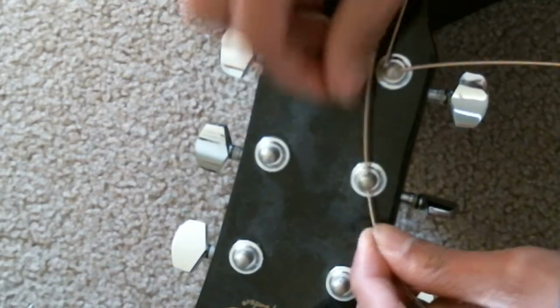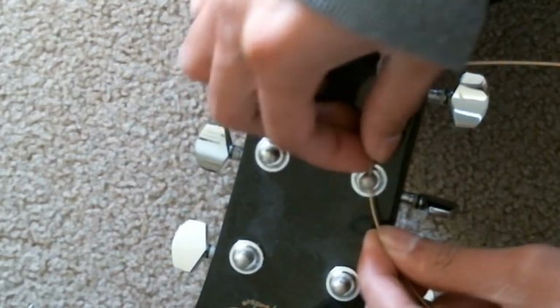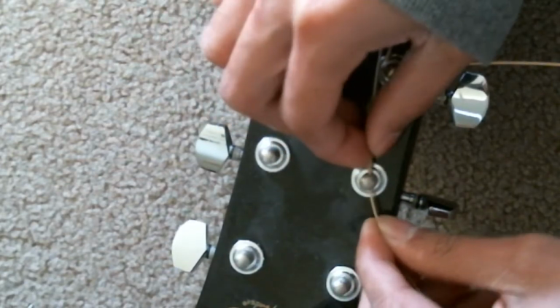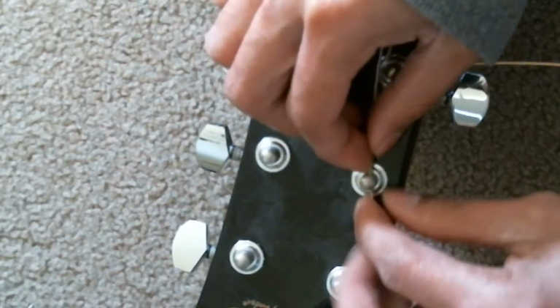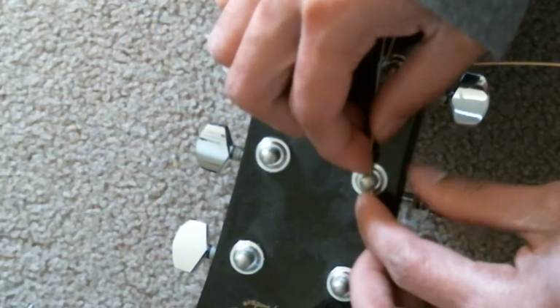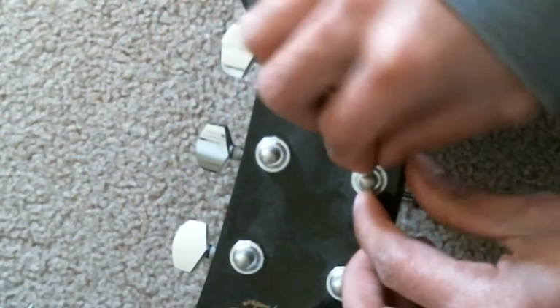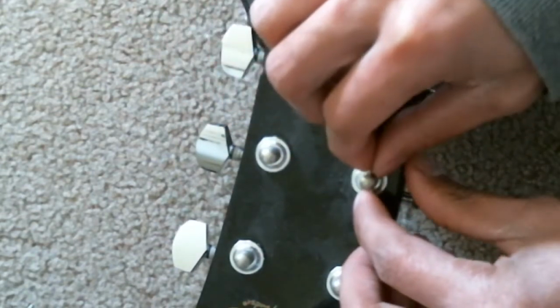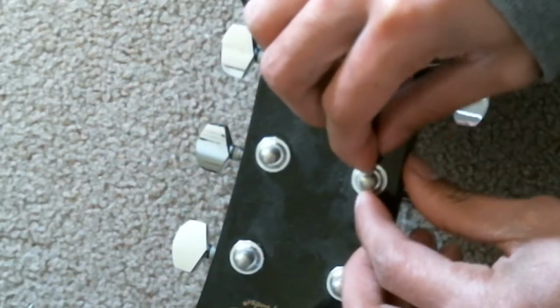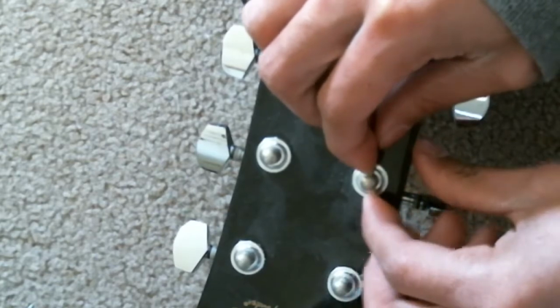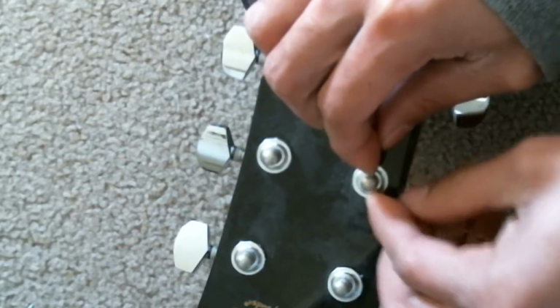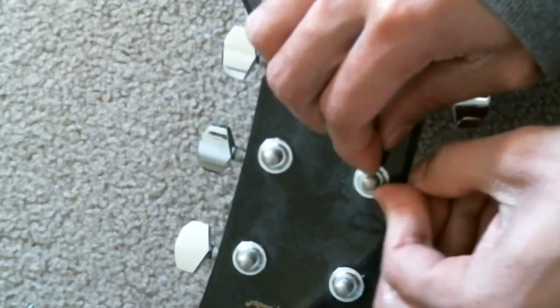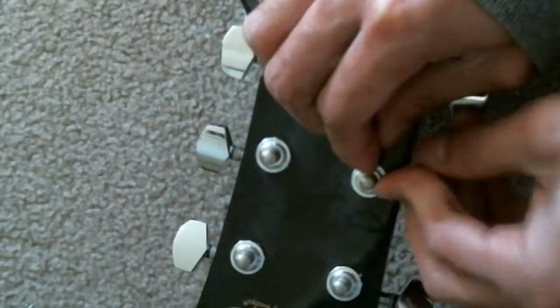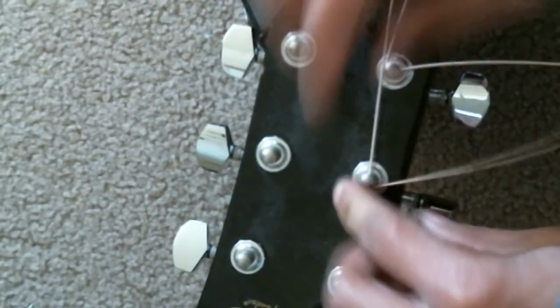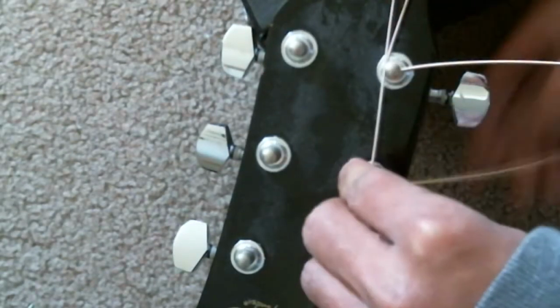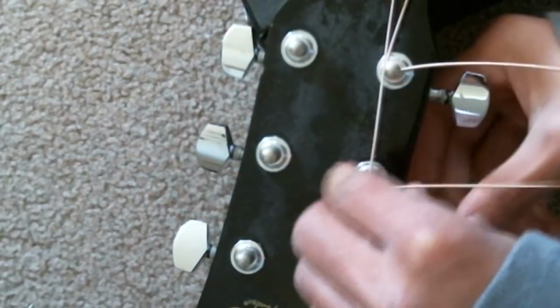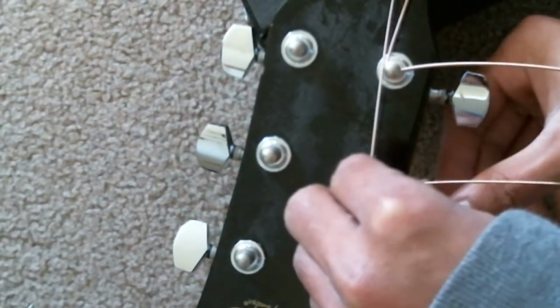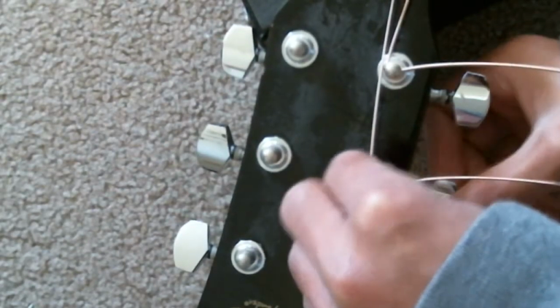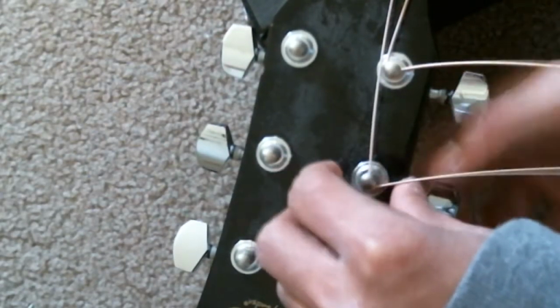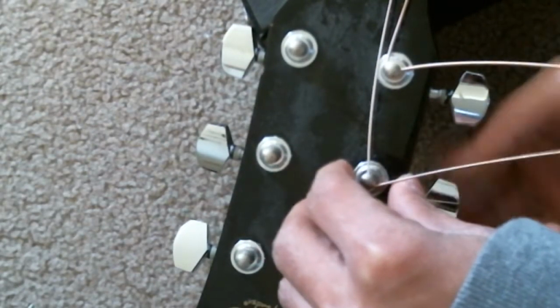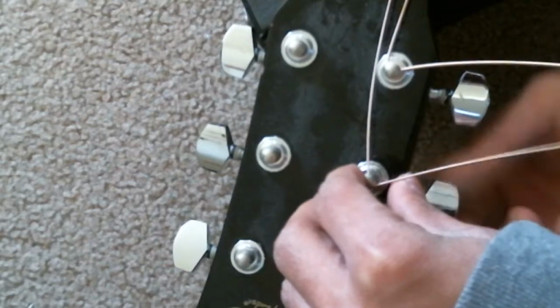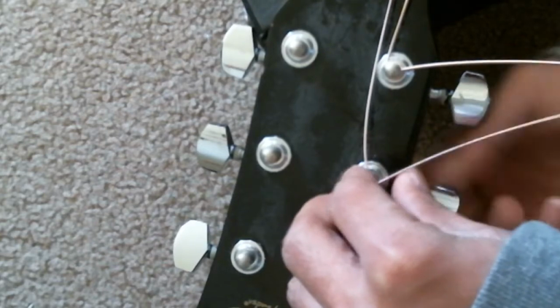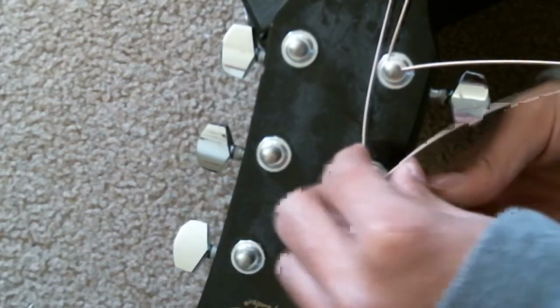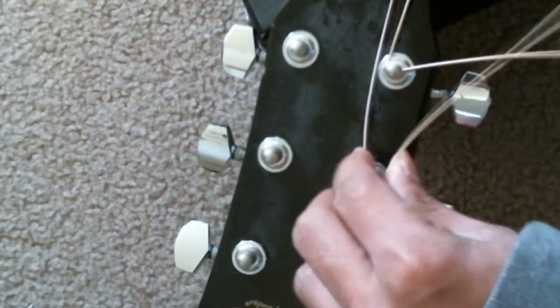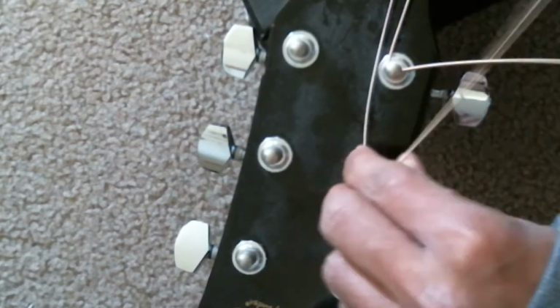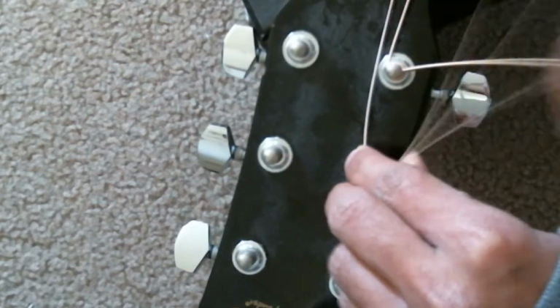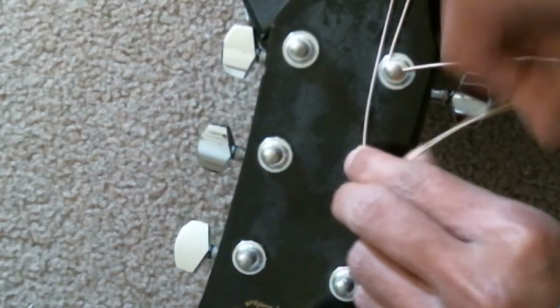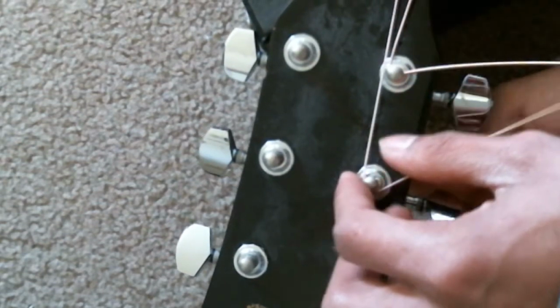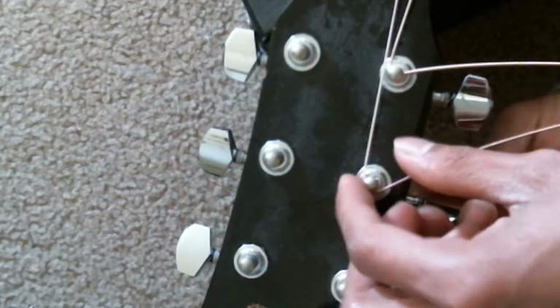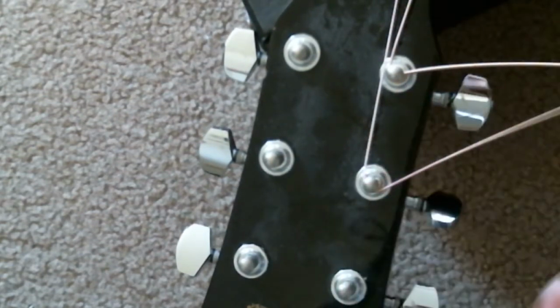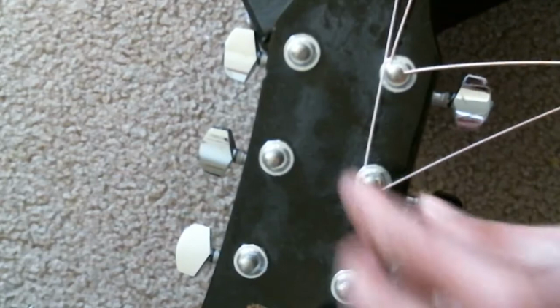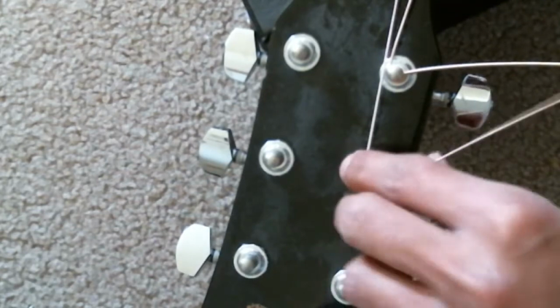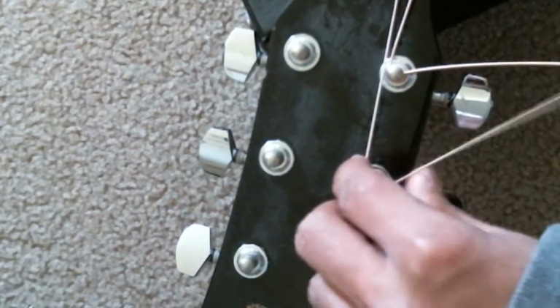Loosen it a little bit, then bend it — there you go — and counterclockwise. Okay.